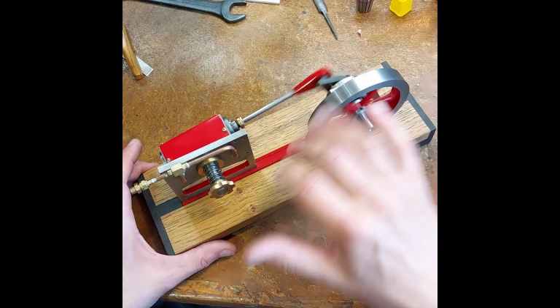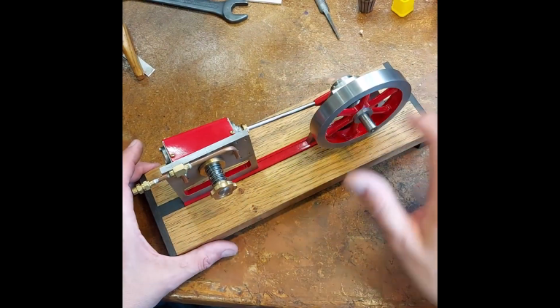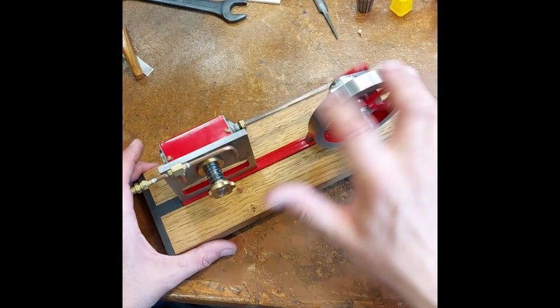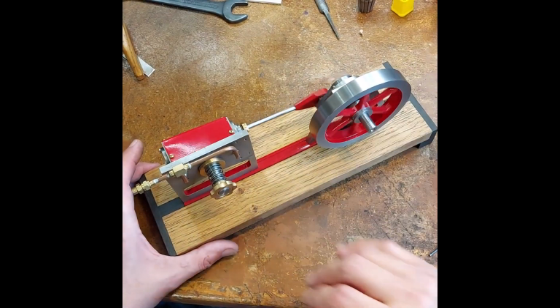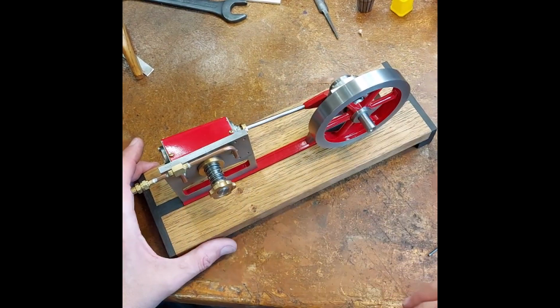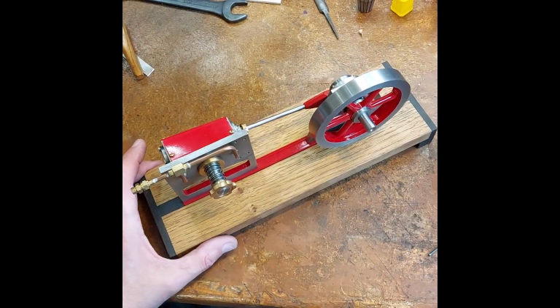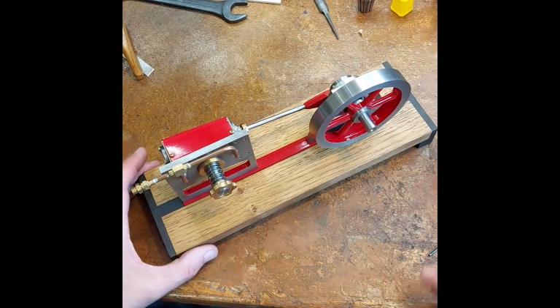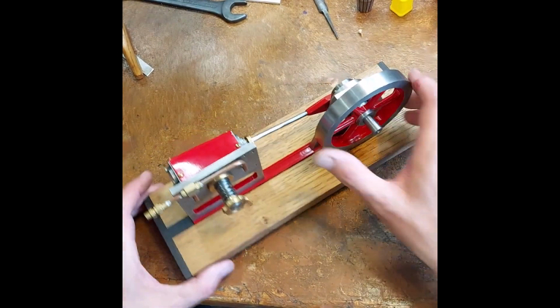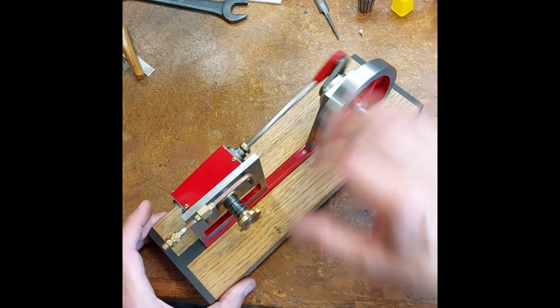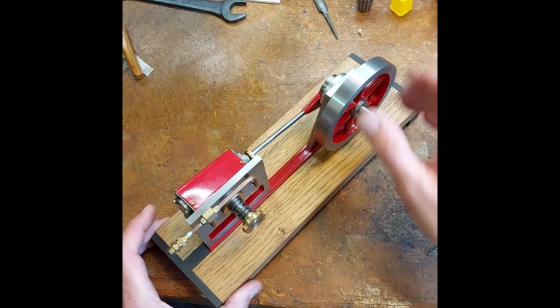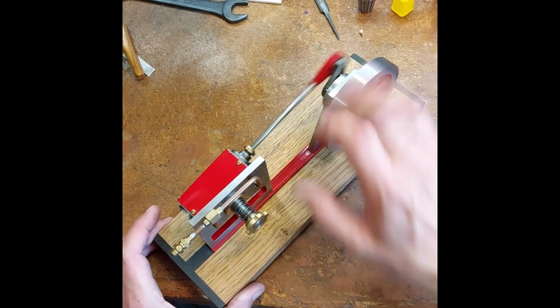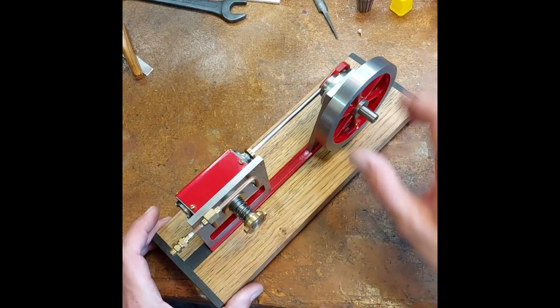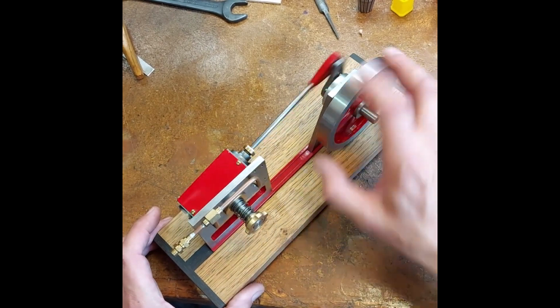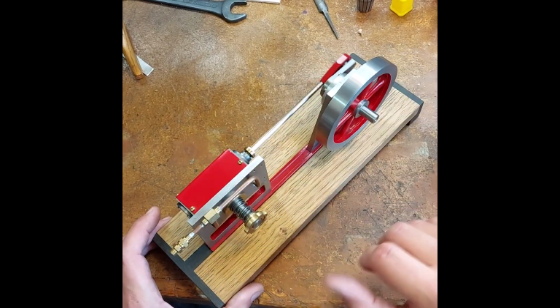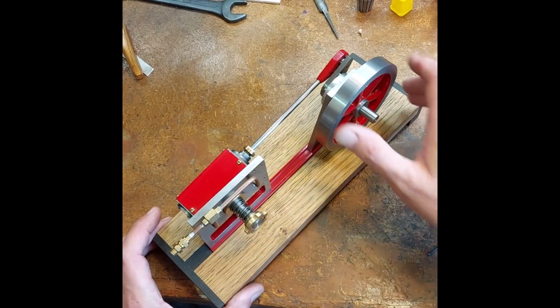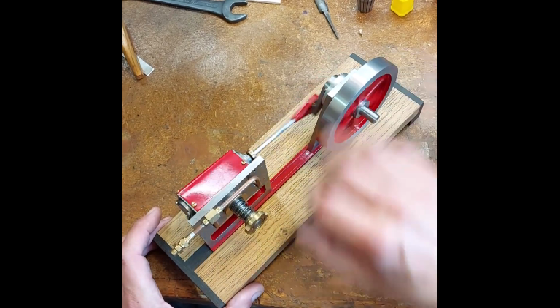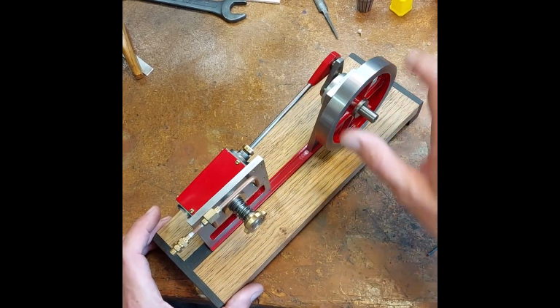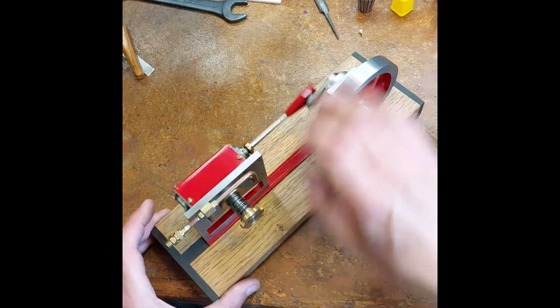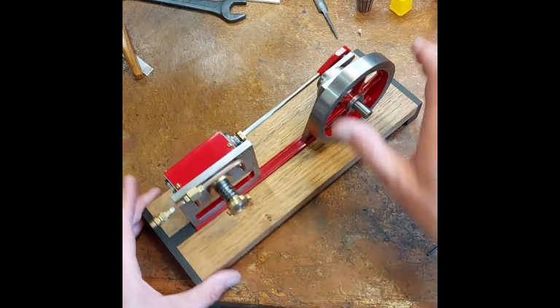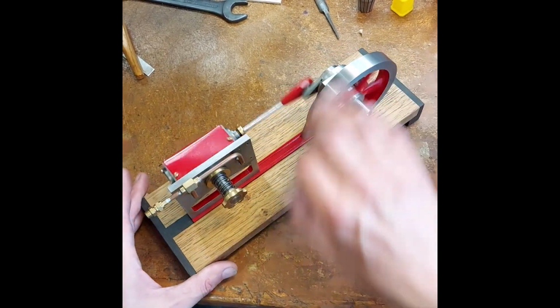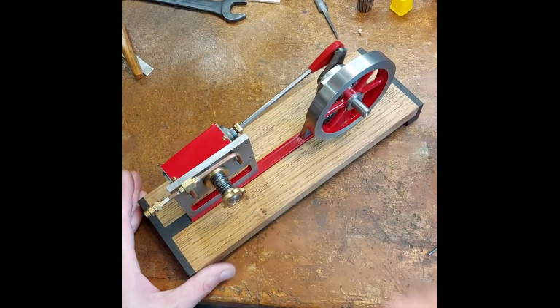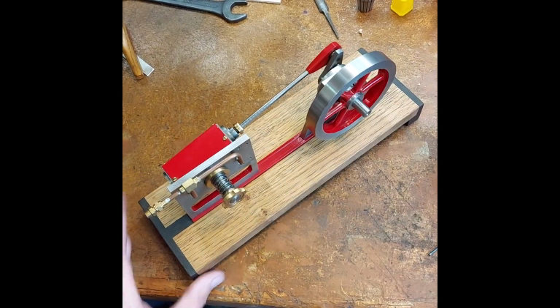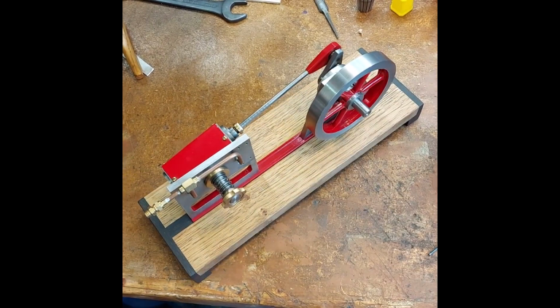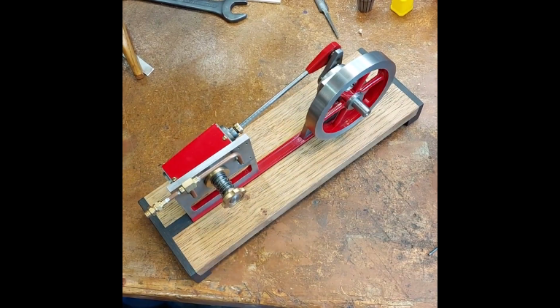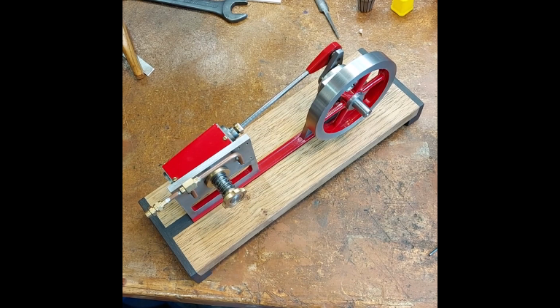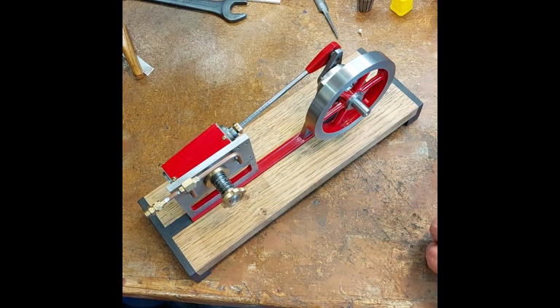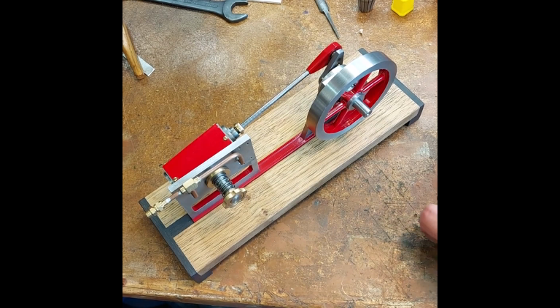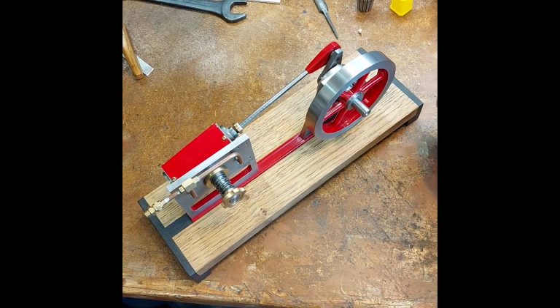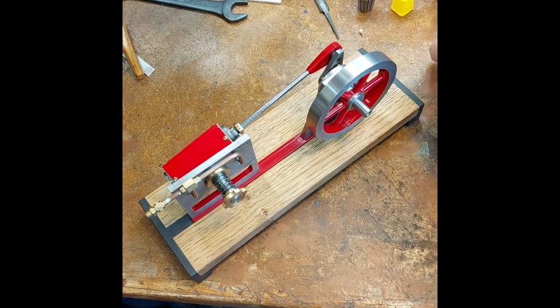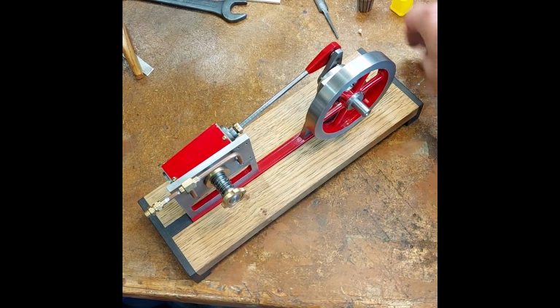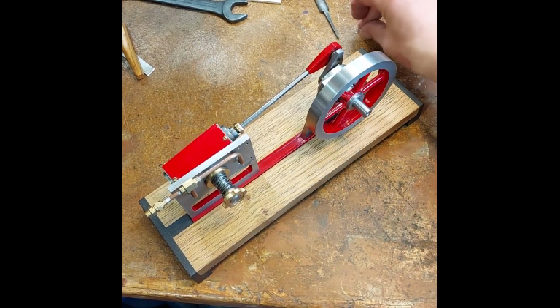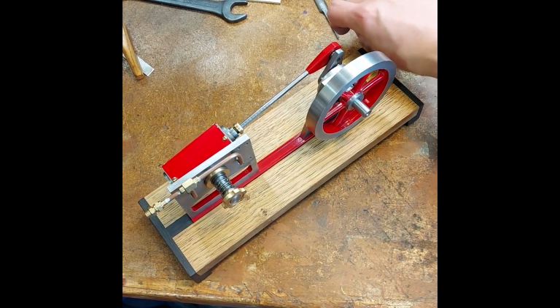I think that flywheel might look even better than the geared flywheel. Let's put some air on and see how it goes.